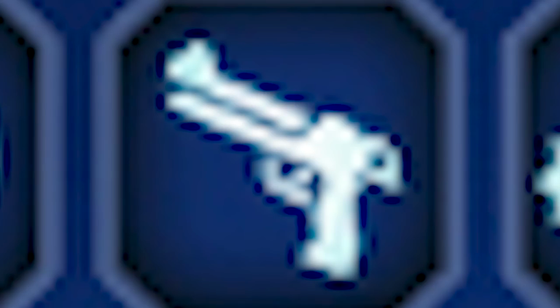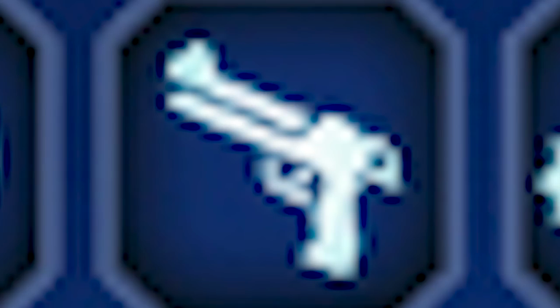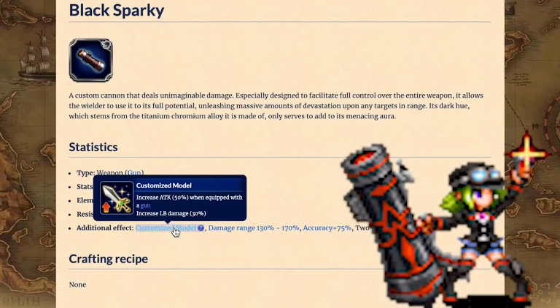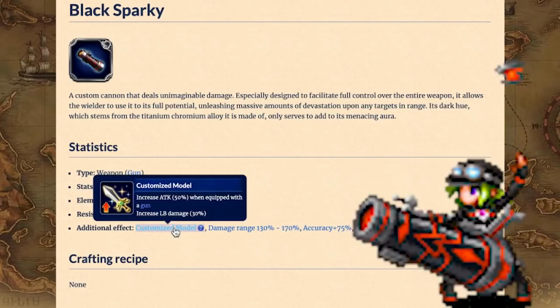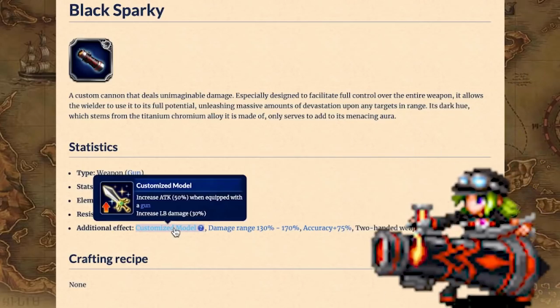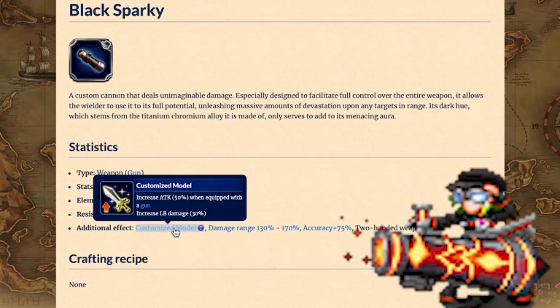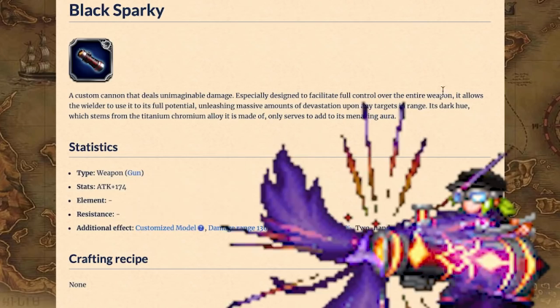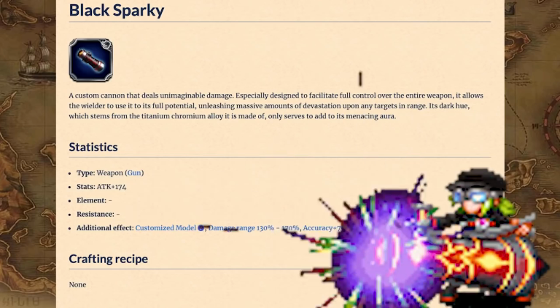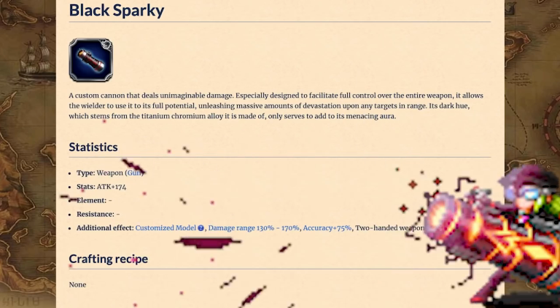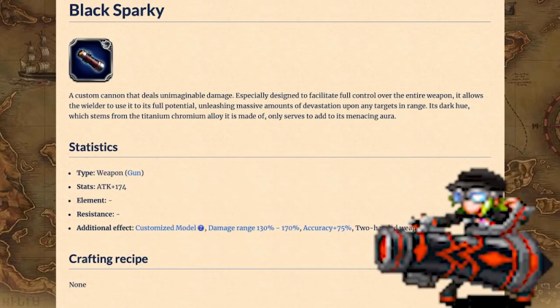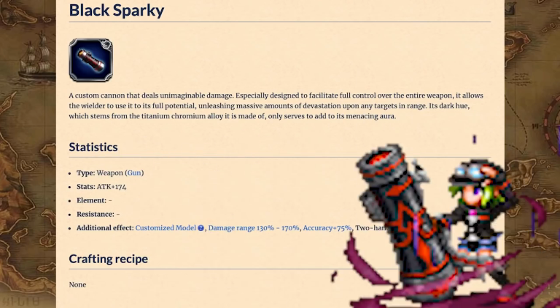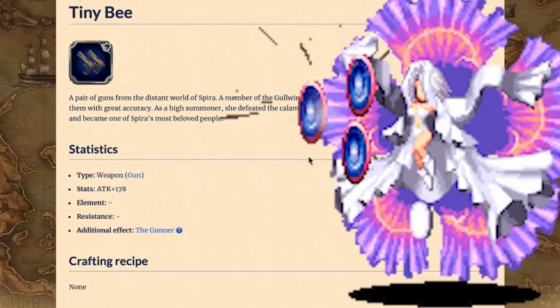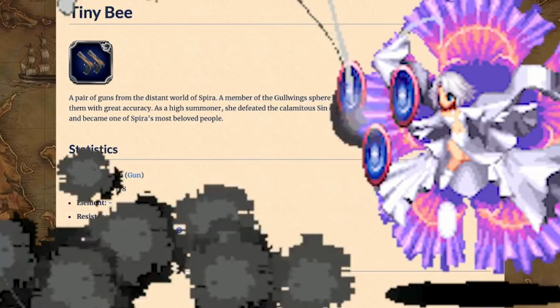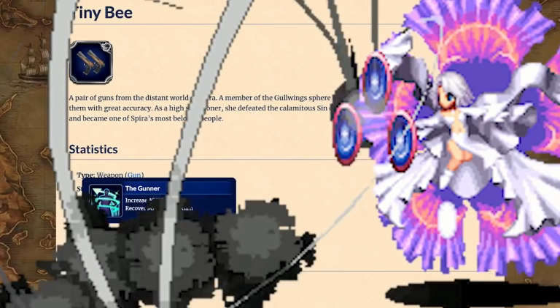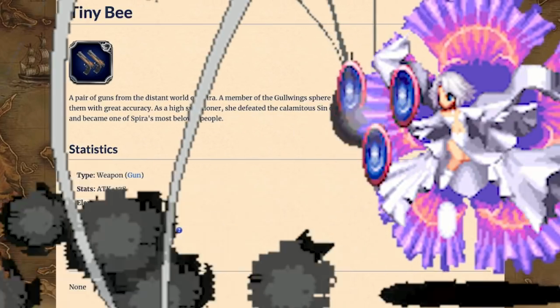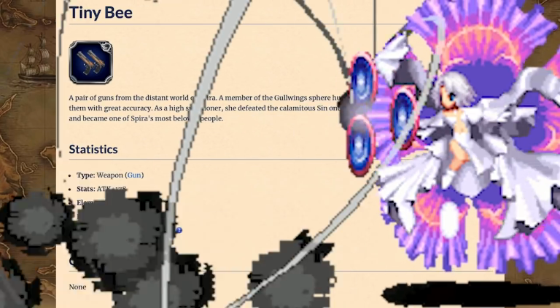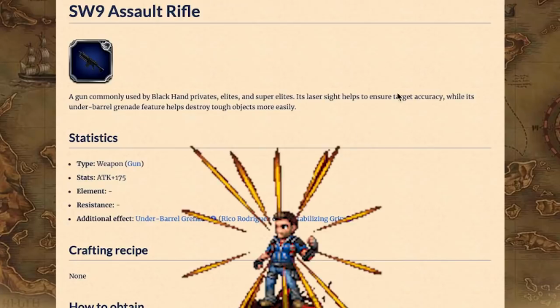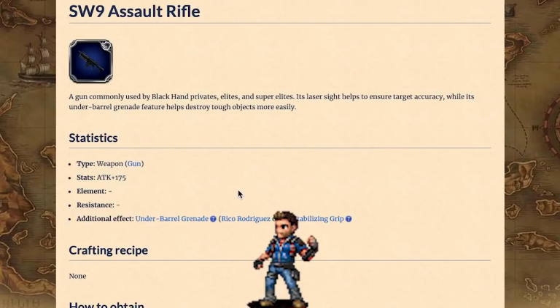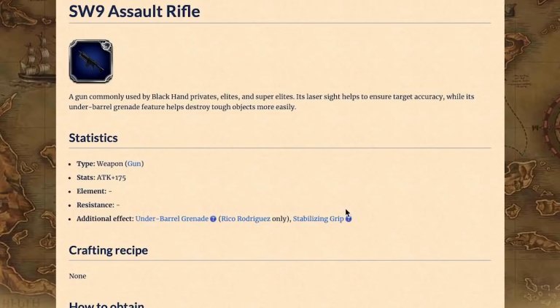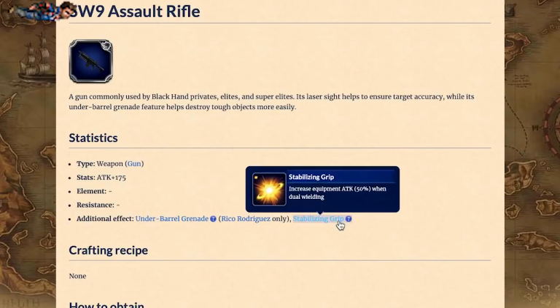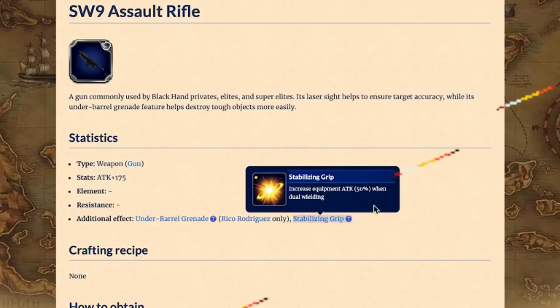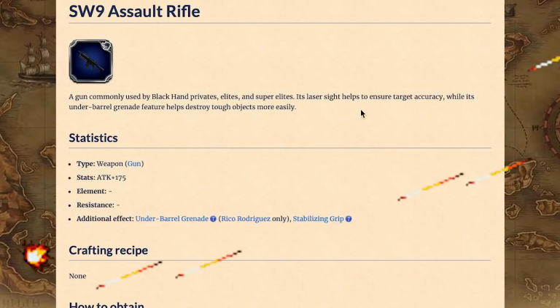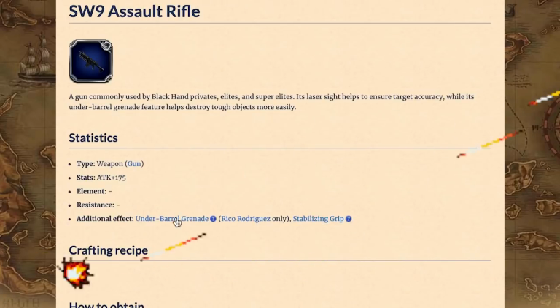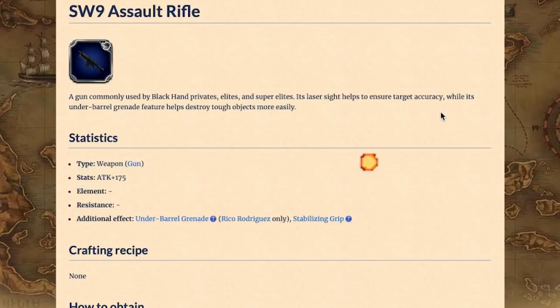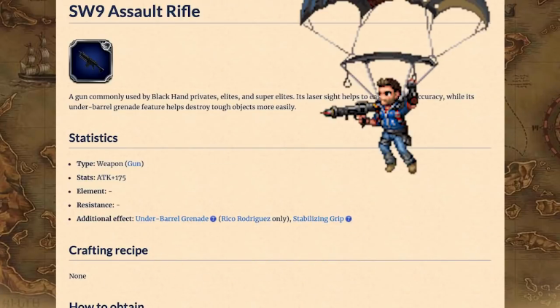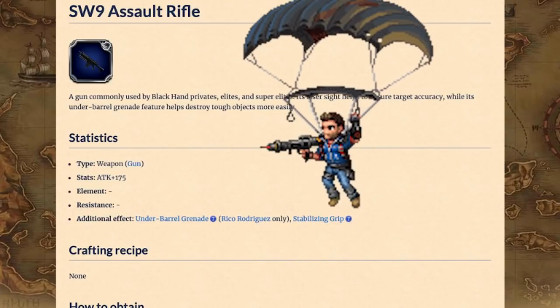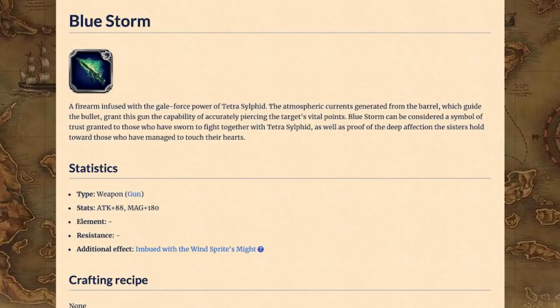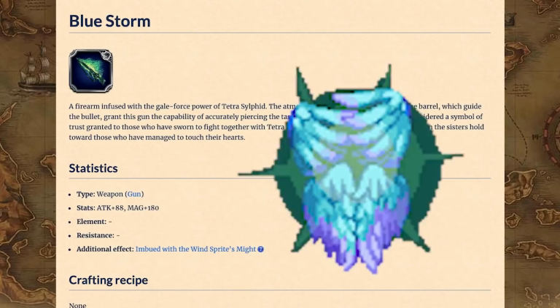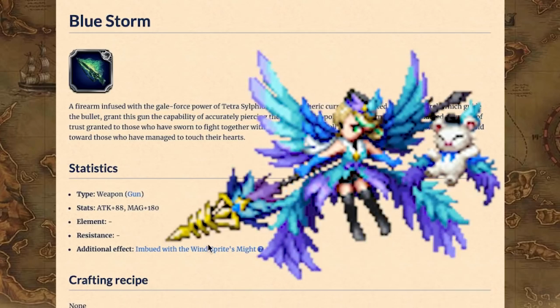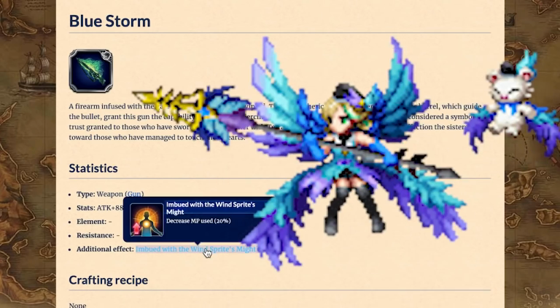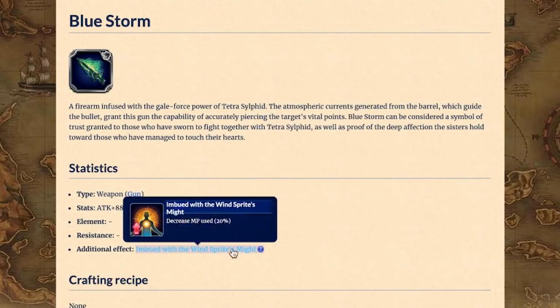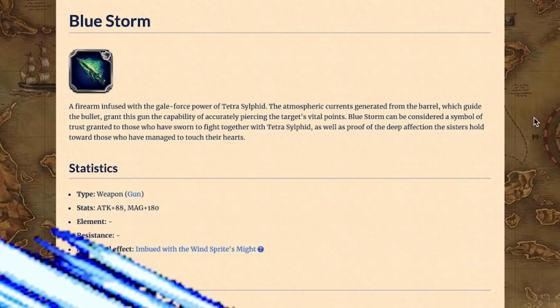Guns. Agent Olive's Black Sparky is the best for offensive power. If you don't want a two-handed weapon, you can get the second unit's Tiny B for General Attack, or Rico Rodriguez's SW-9 Assault Rifle if you want to raise your unit's Equipment Attack stat. If you want a magic gun, you can get the one that belongs to that one unit.